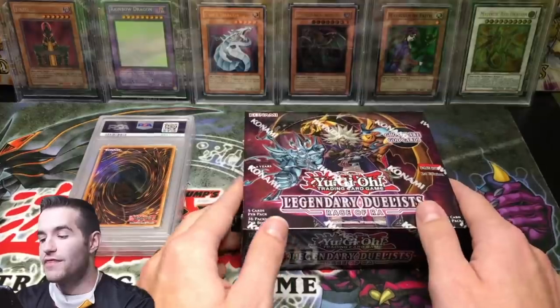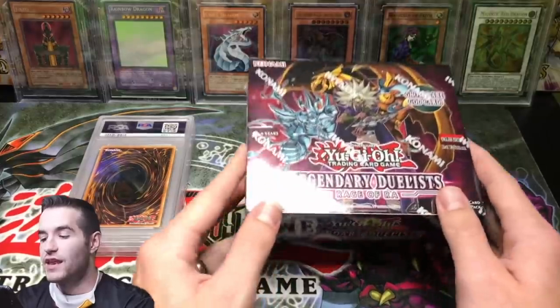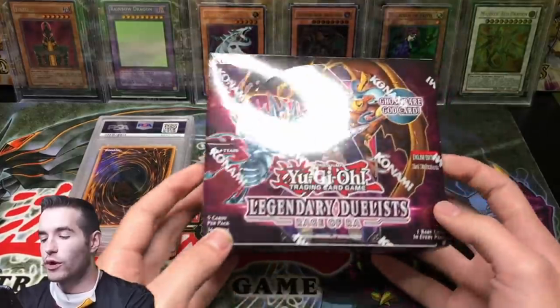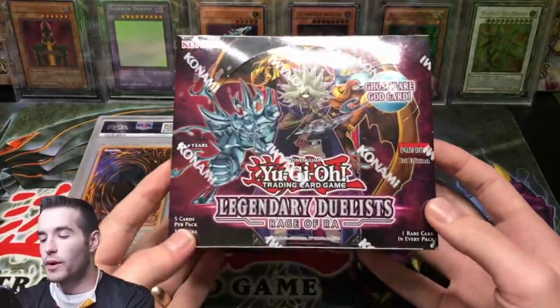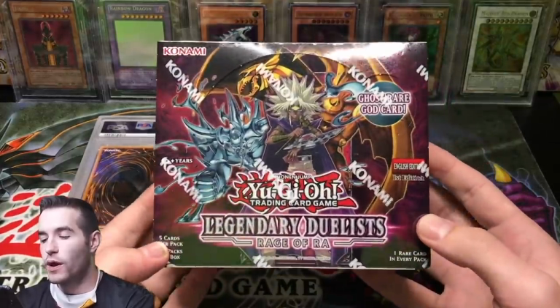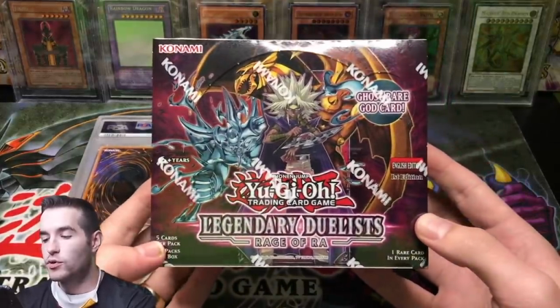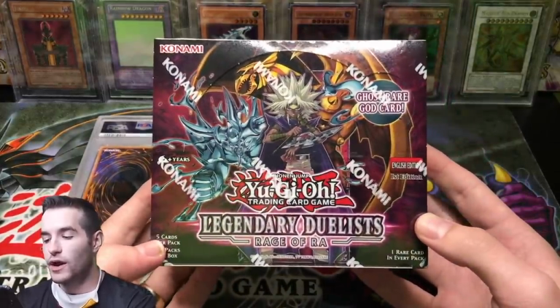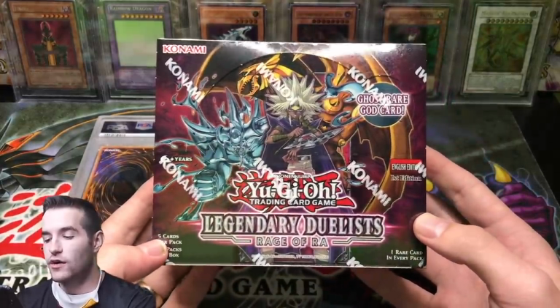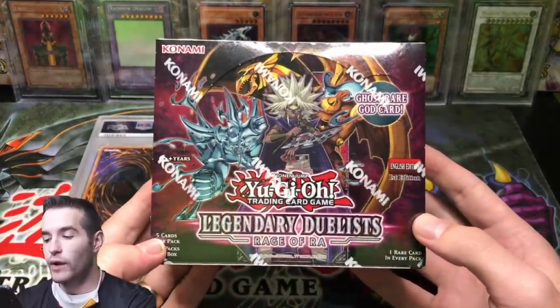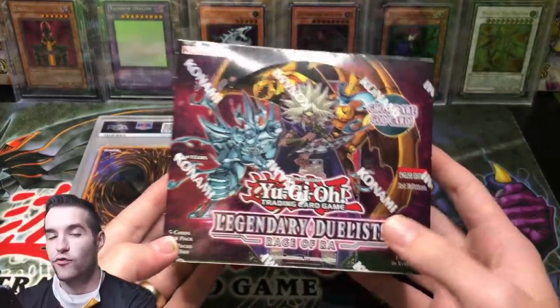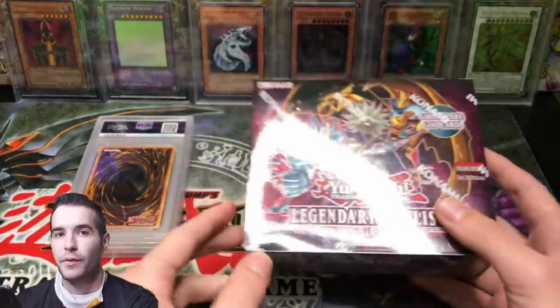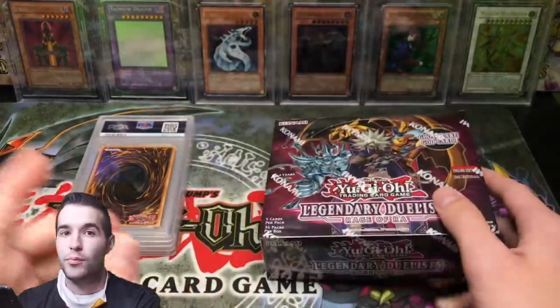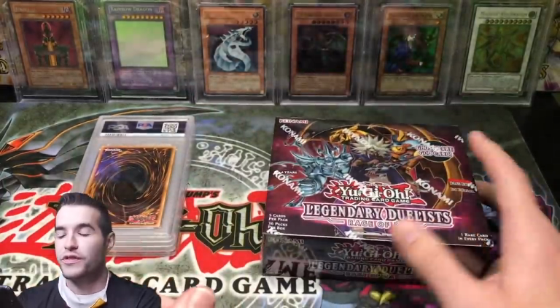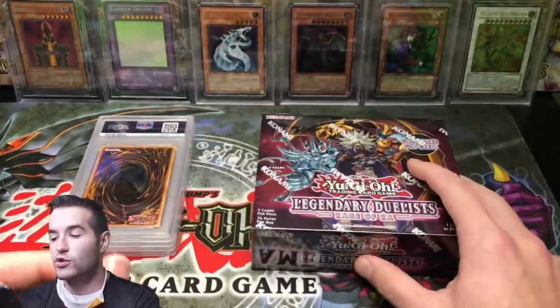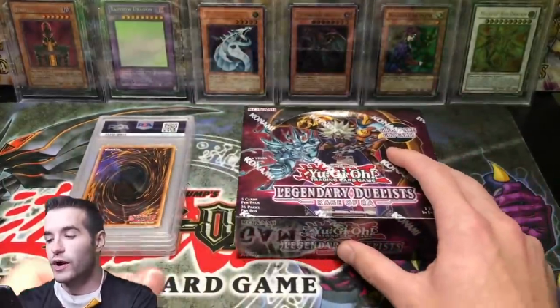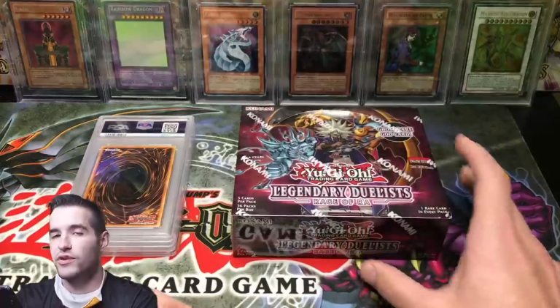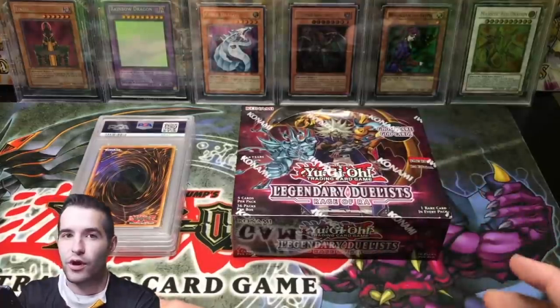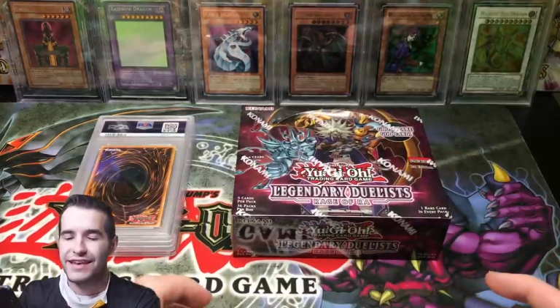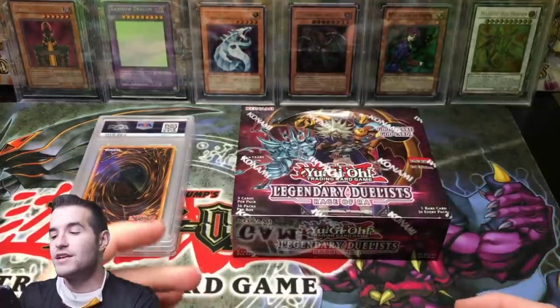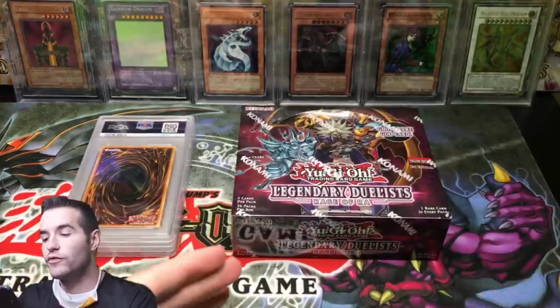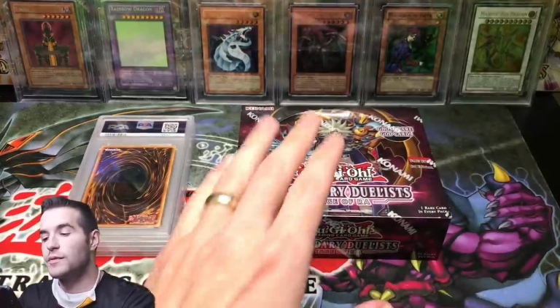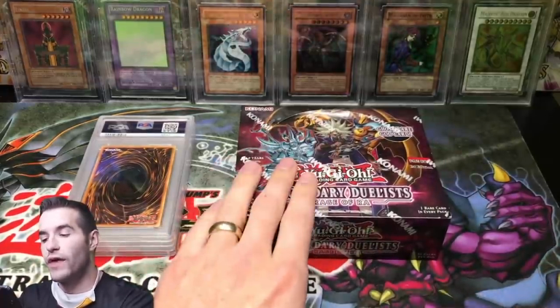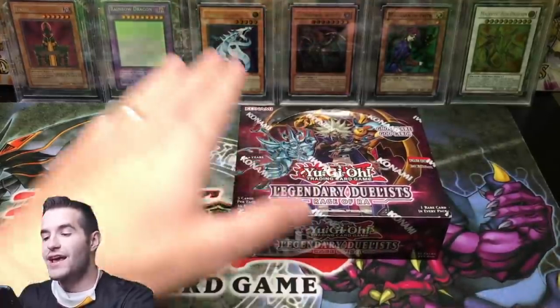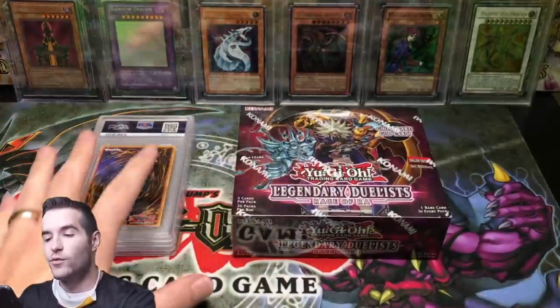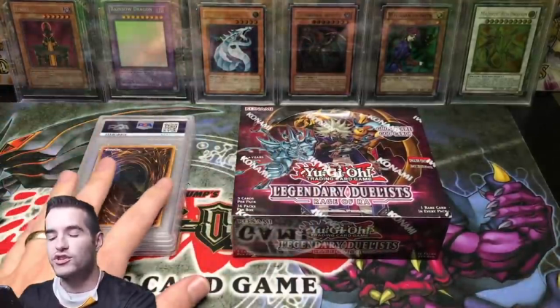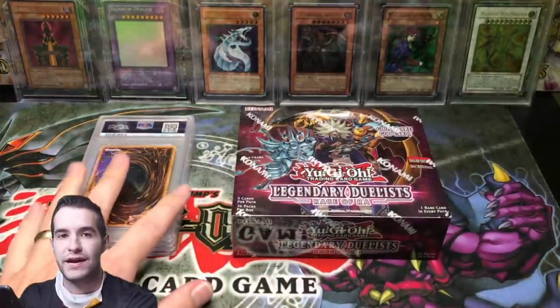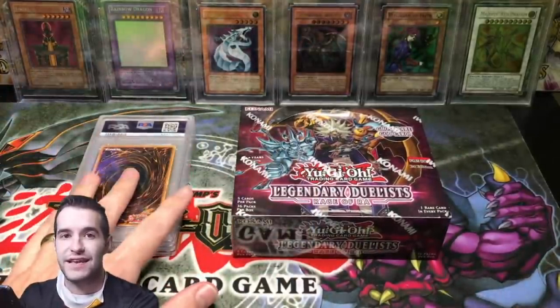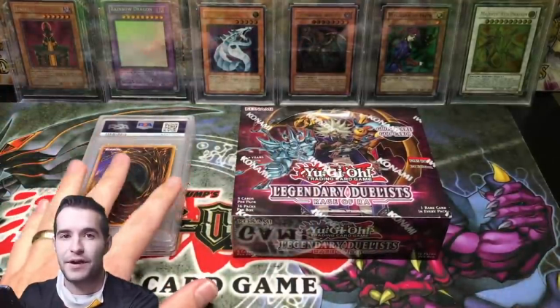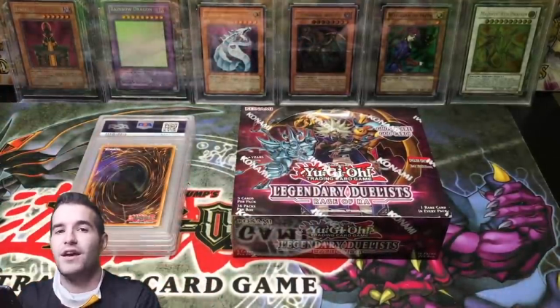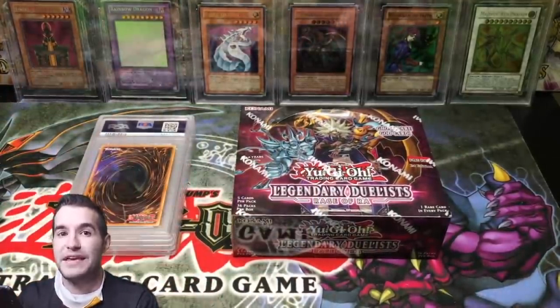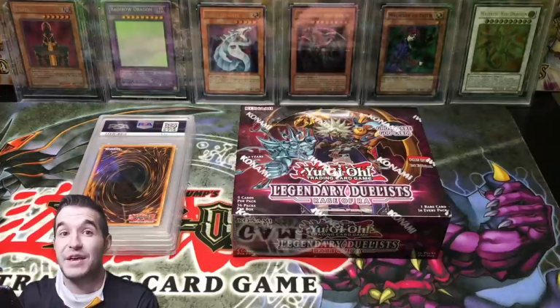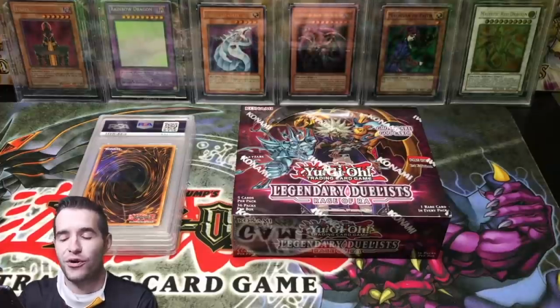We're going to open up one booster box of Rage of Ra. We haven't pulled the Ghost Rare Winged Dragon of Ra yet, so hopefully we can pull that. Then we're going to show you guys these epic PSA cards.